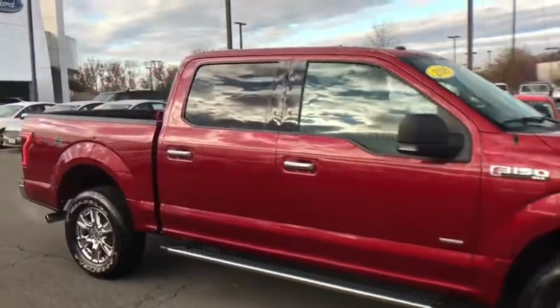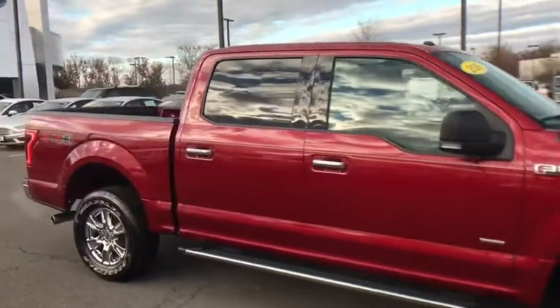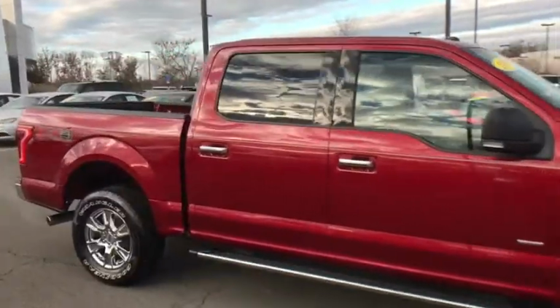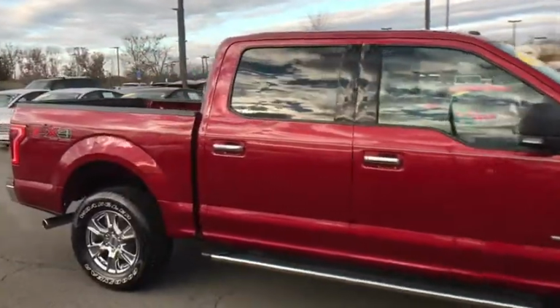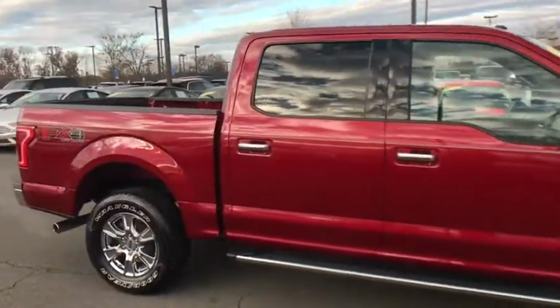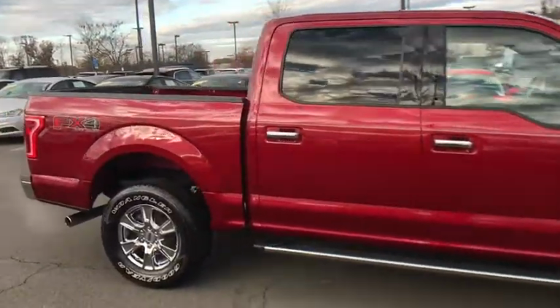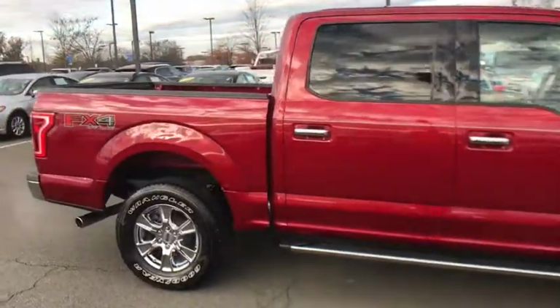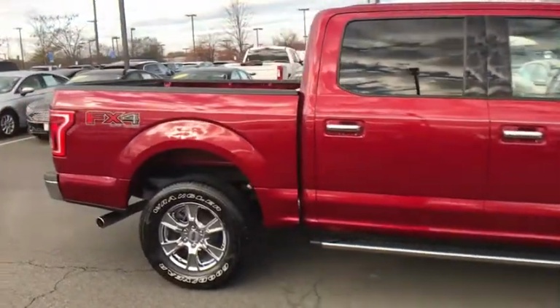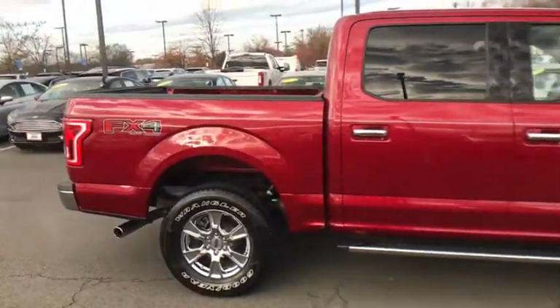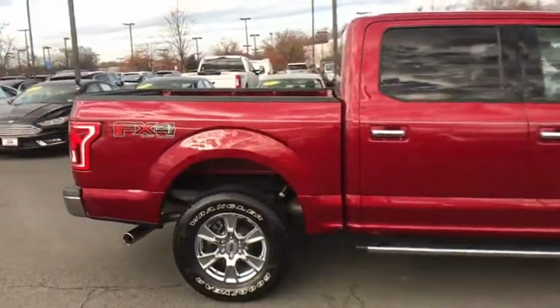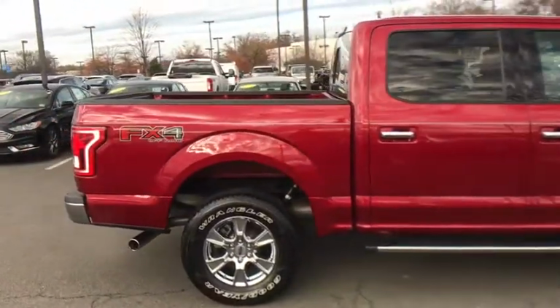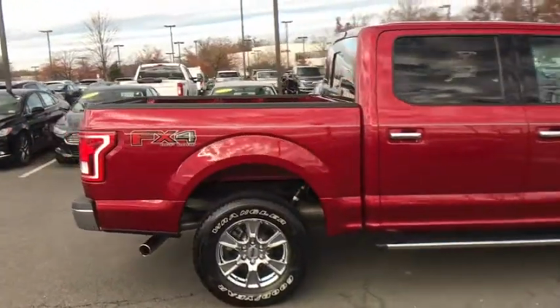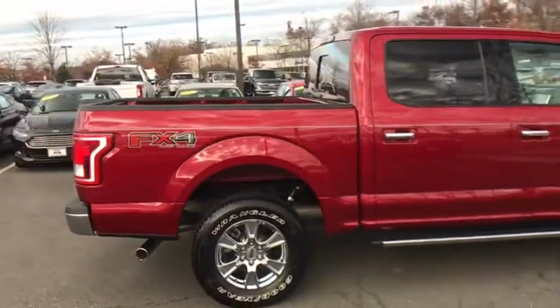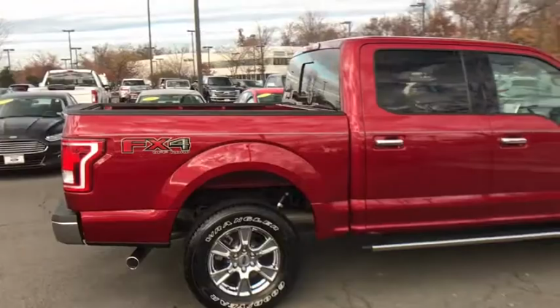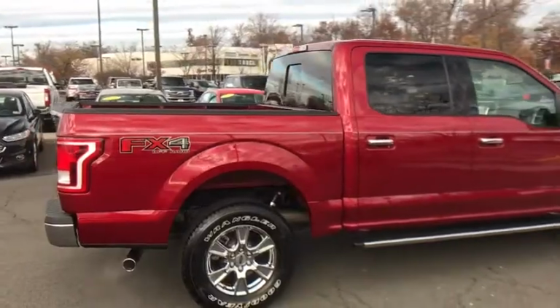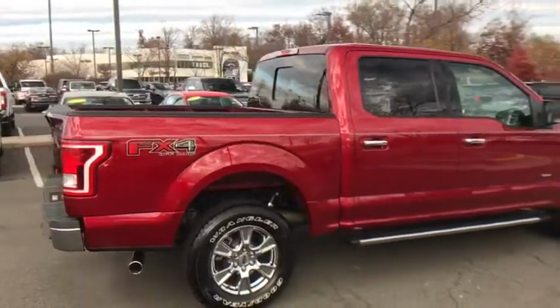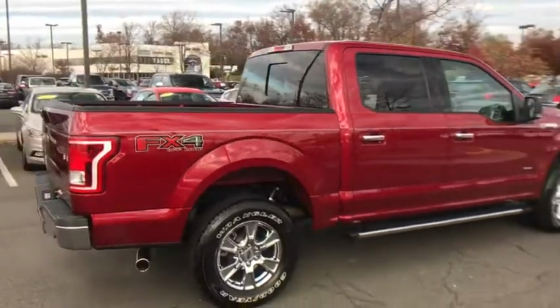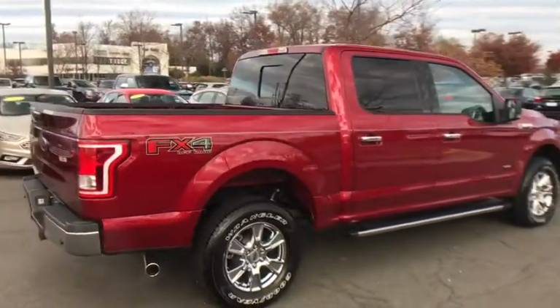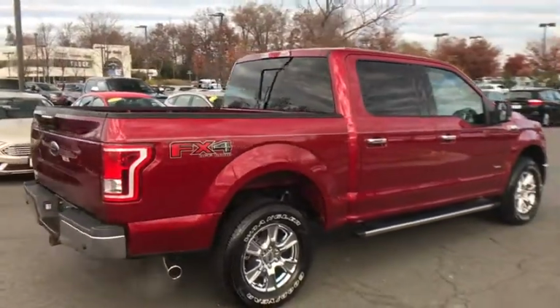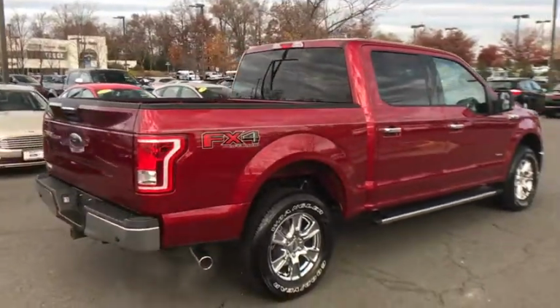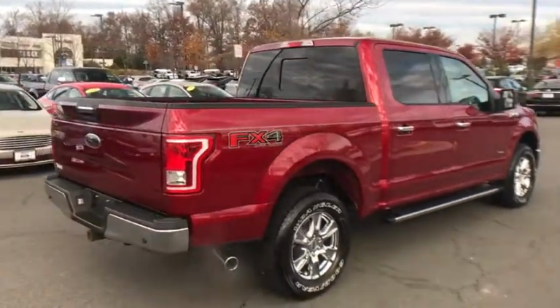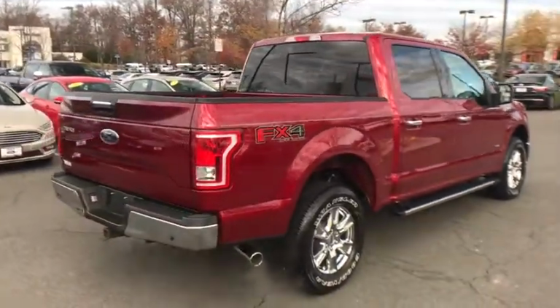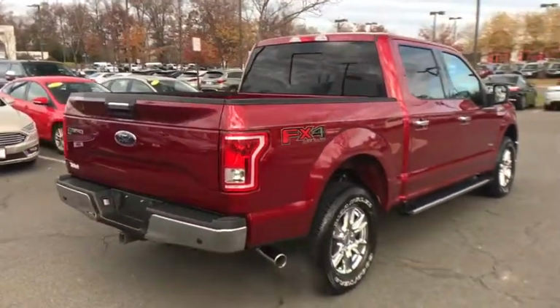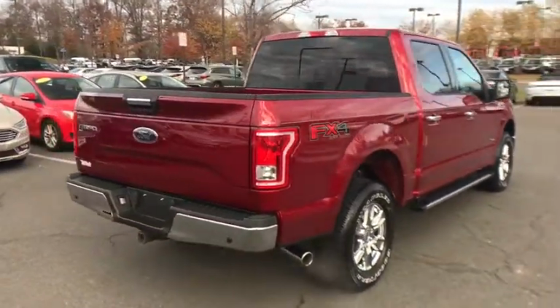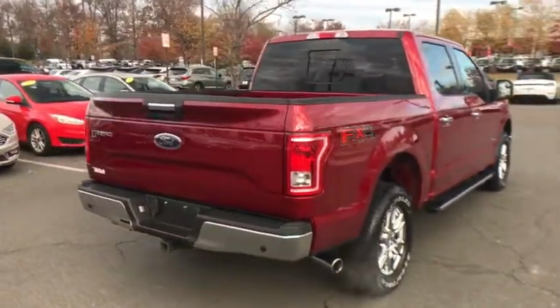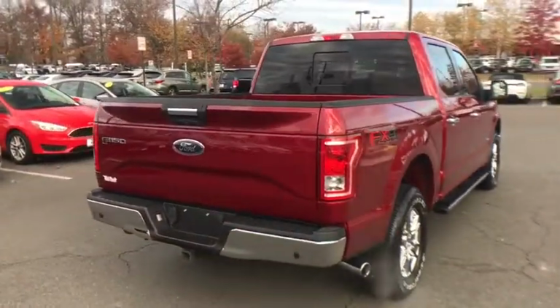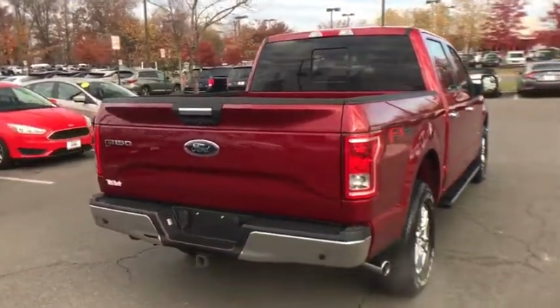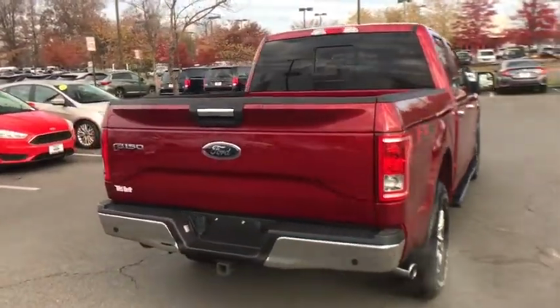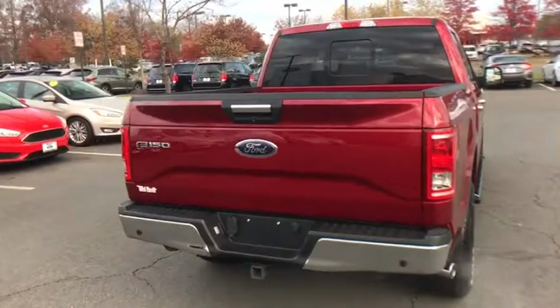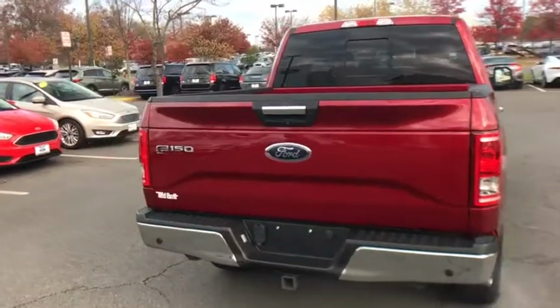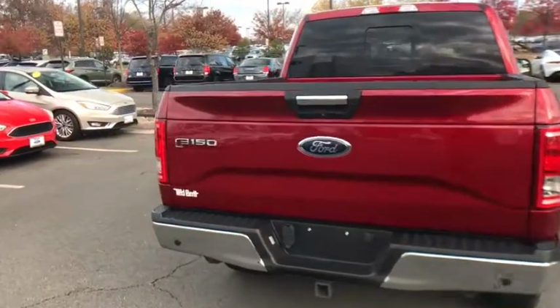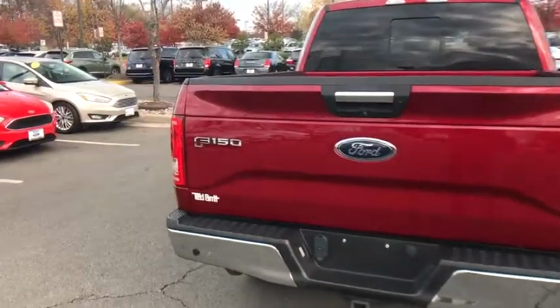Traction control, remote start, dual airbags, power steering, one owner, alloy wheels, four wheel disc brakes, center armrest, electronic stability control, CD player.